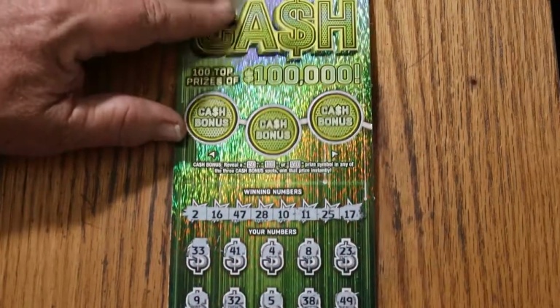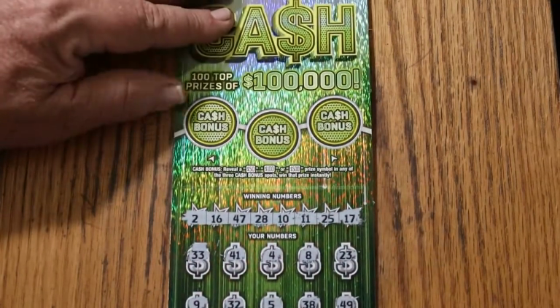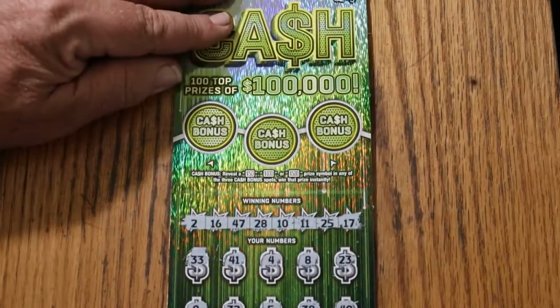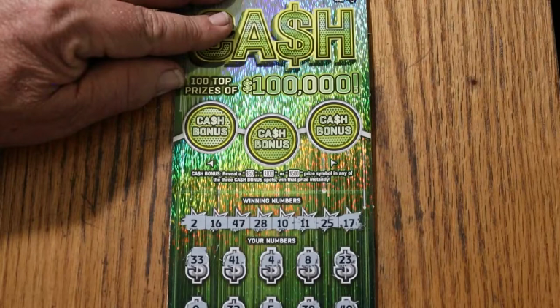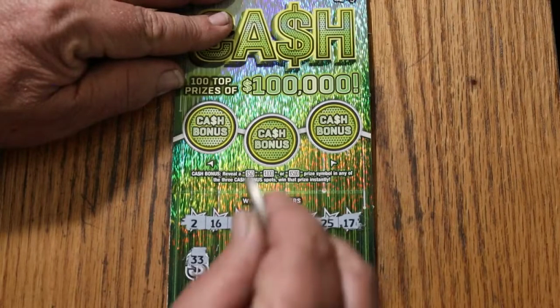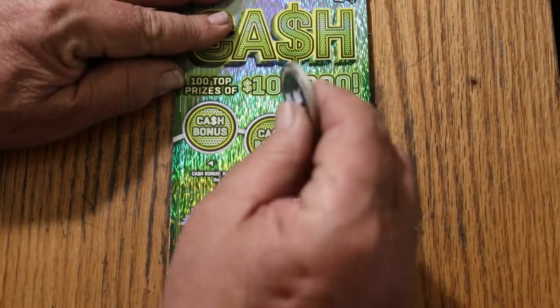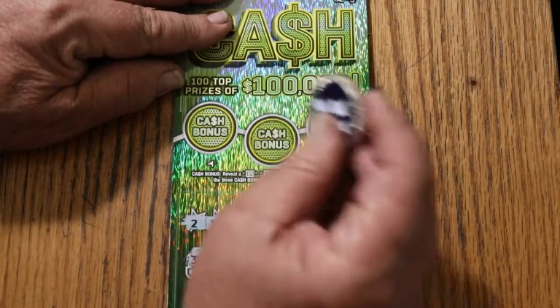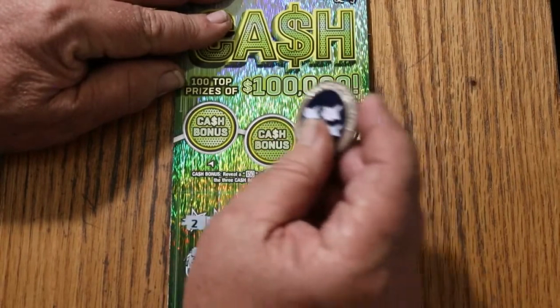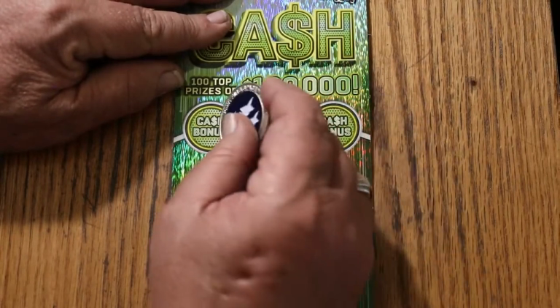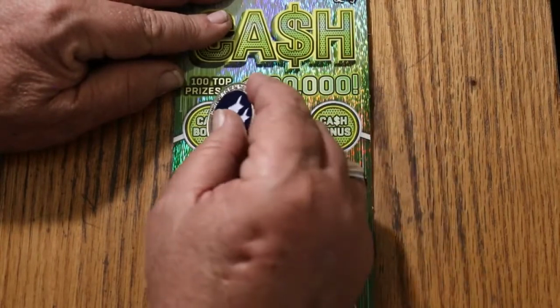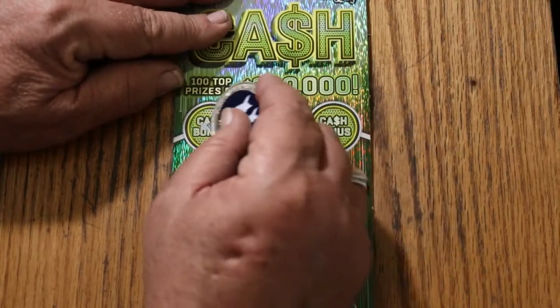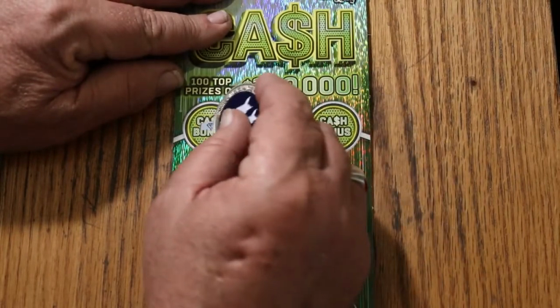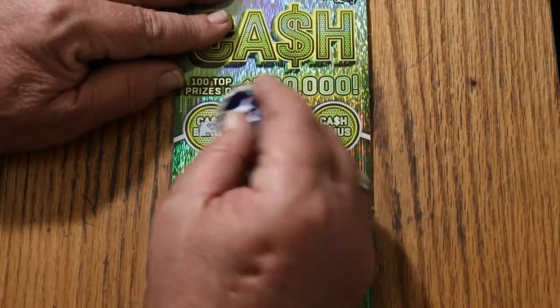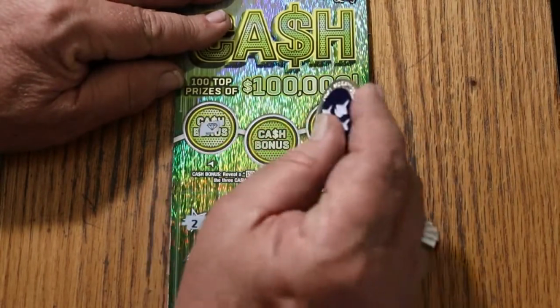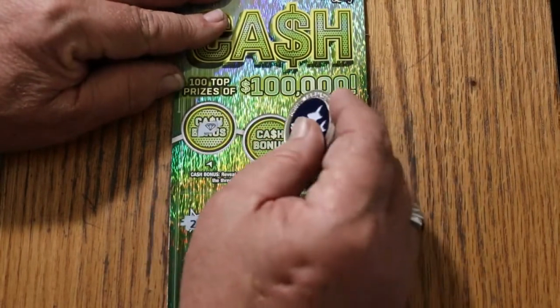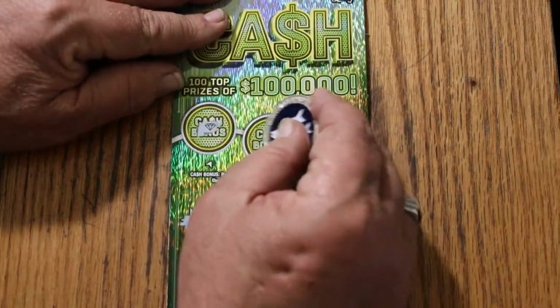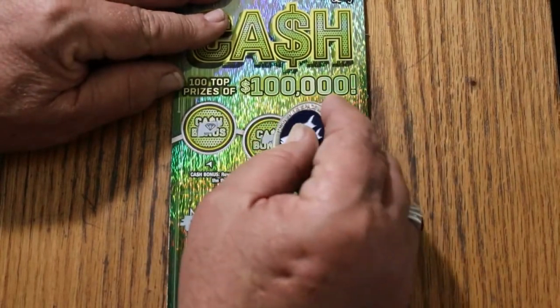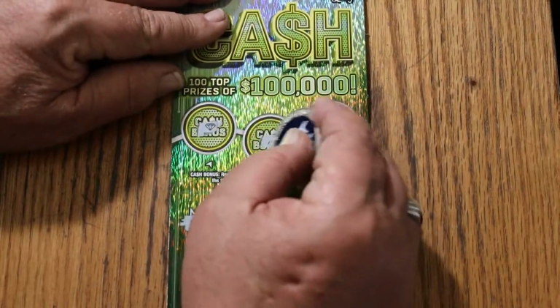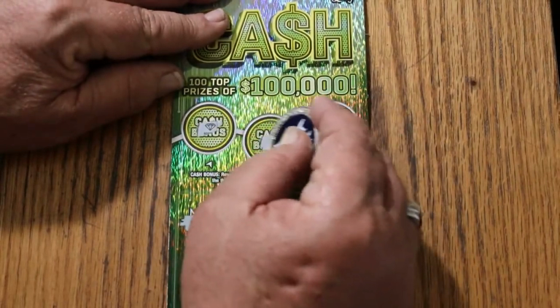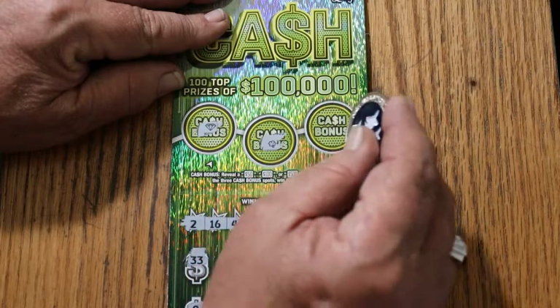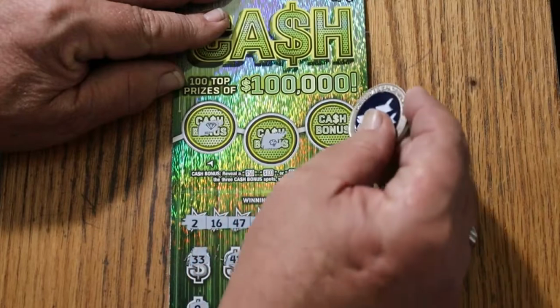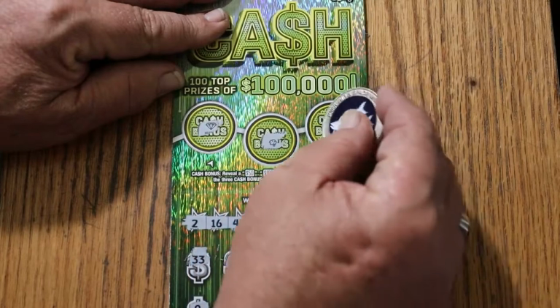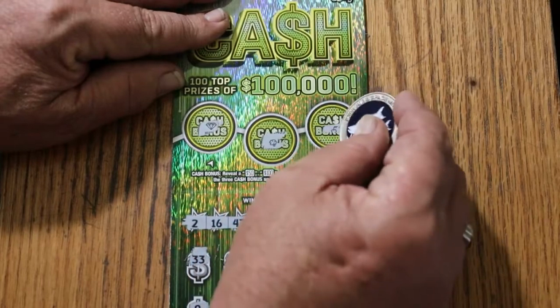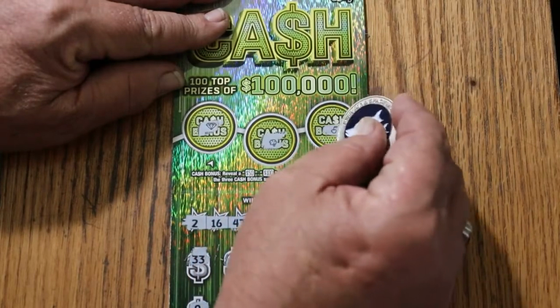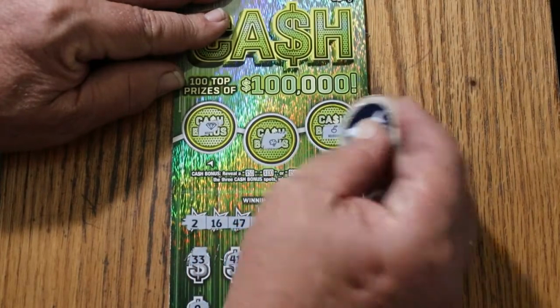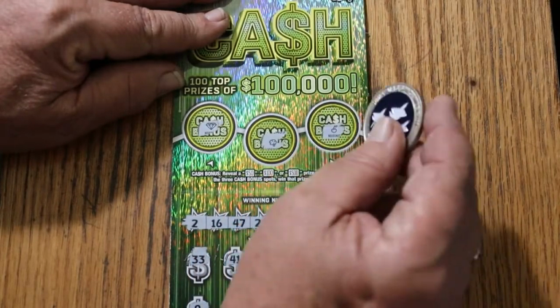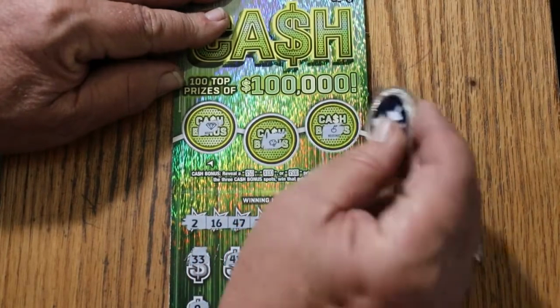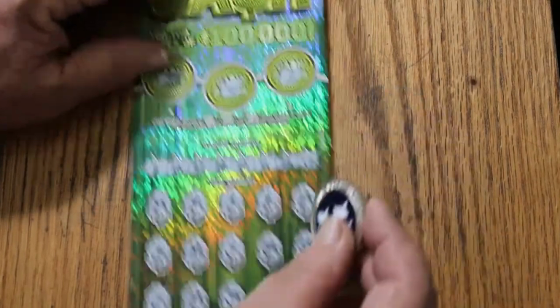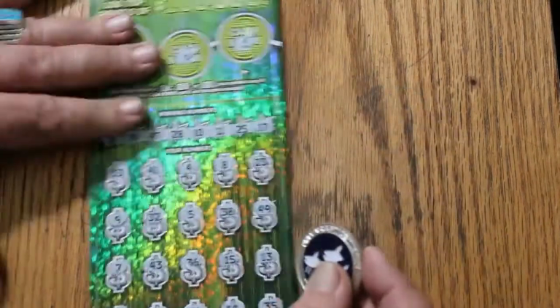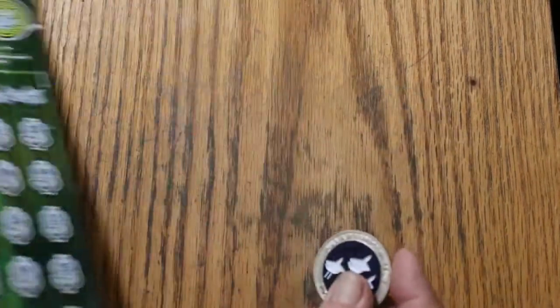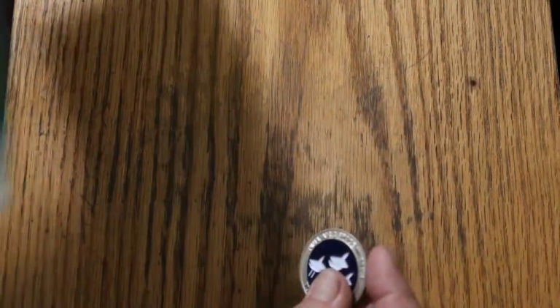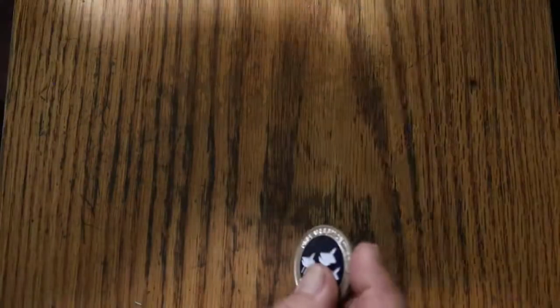Up in bonus world: a diamond — nope. Clover — nope. And an apple — nothing there.